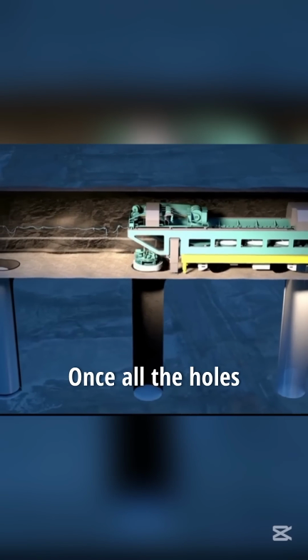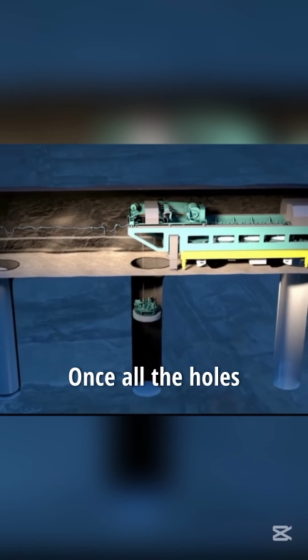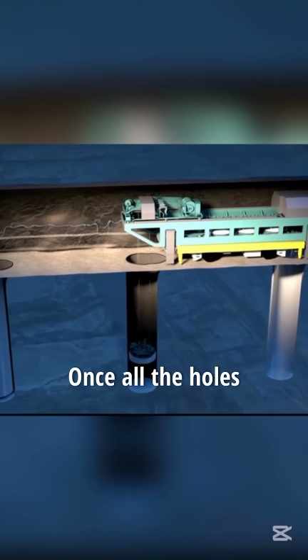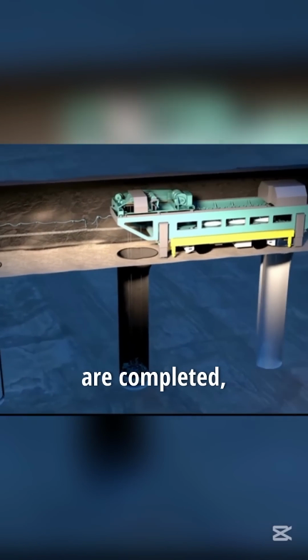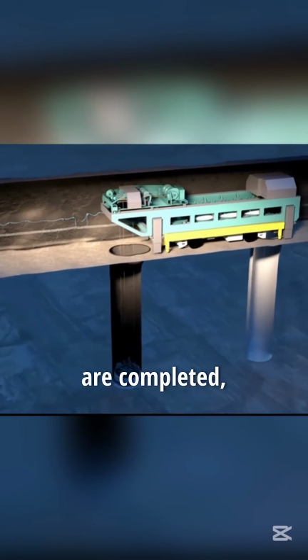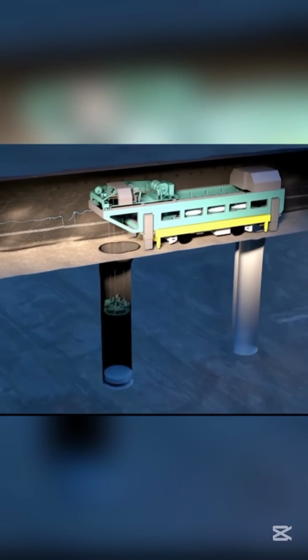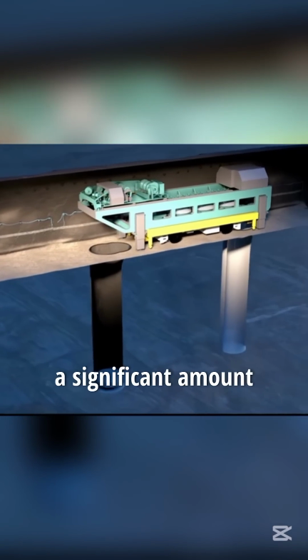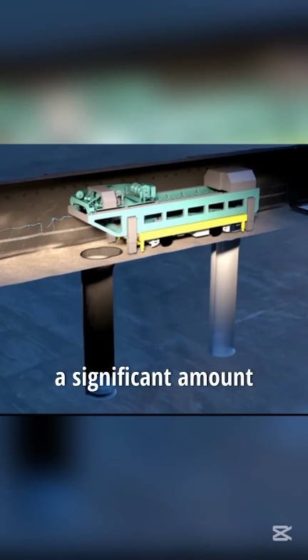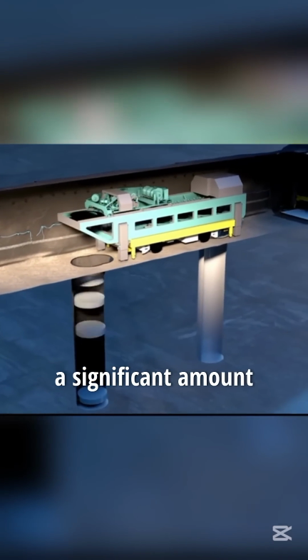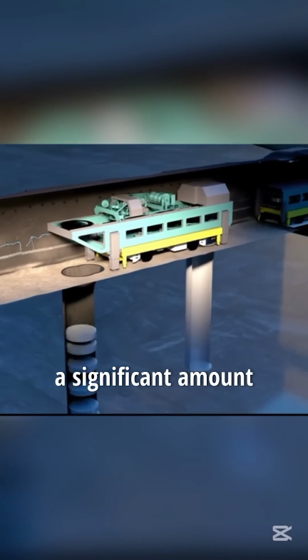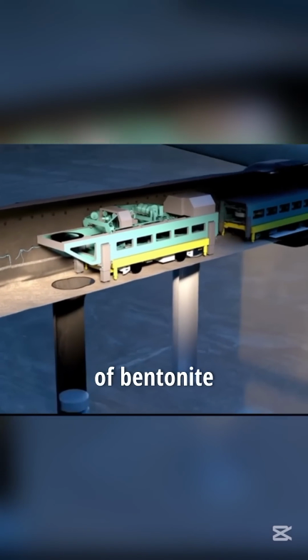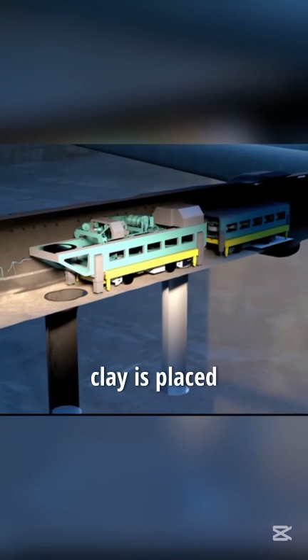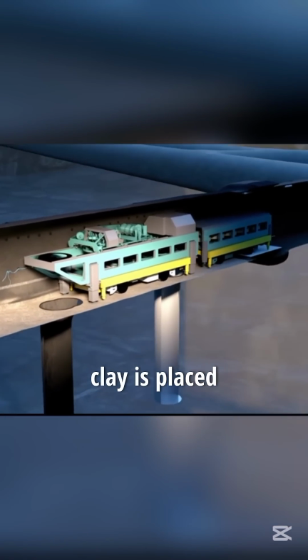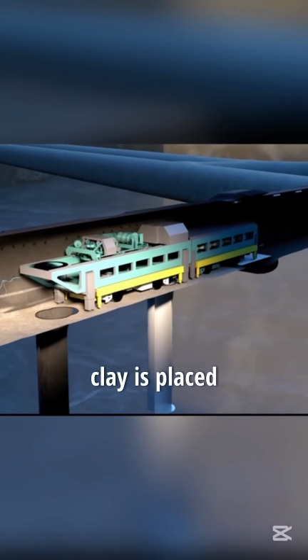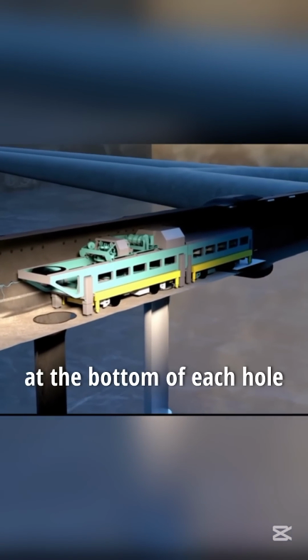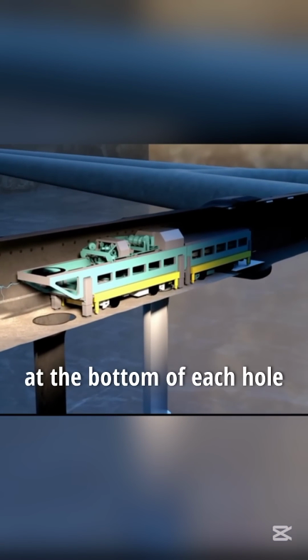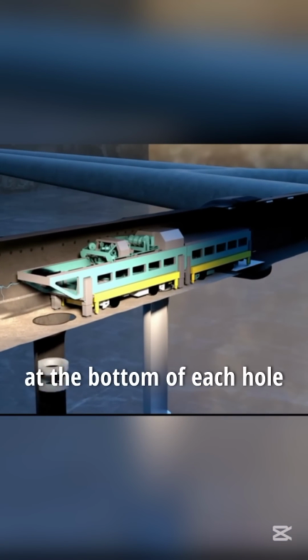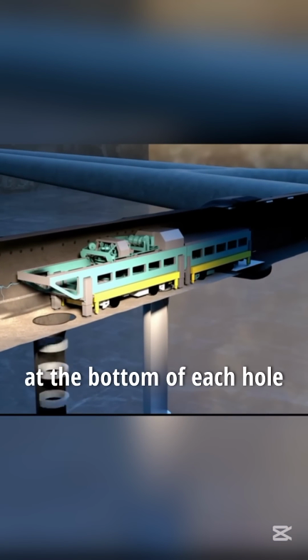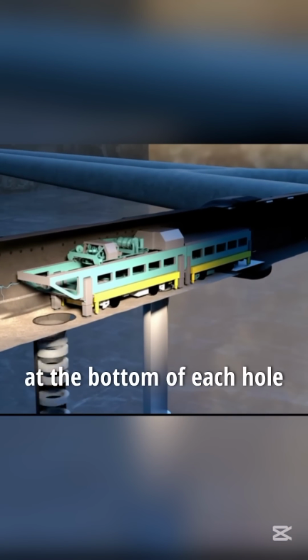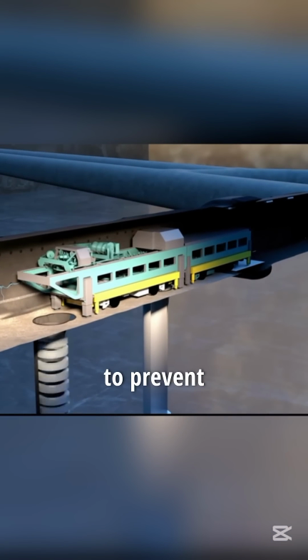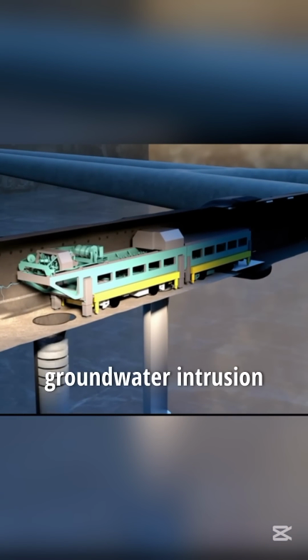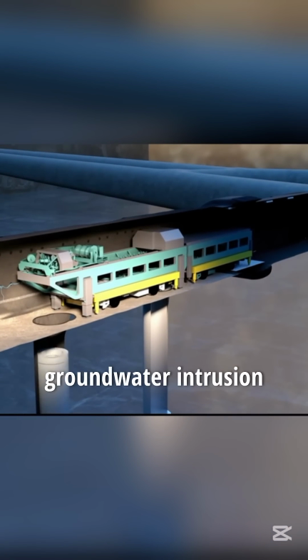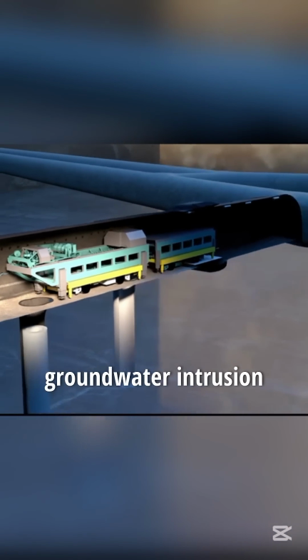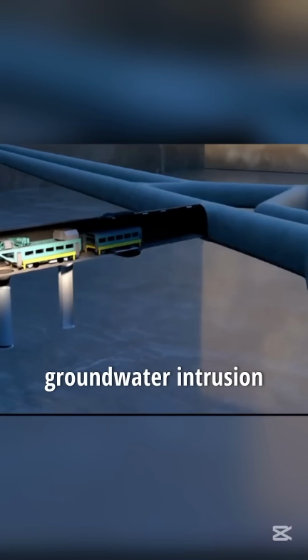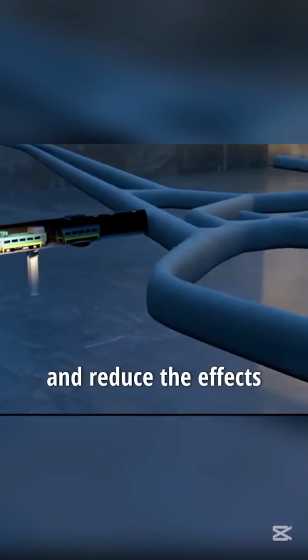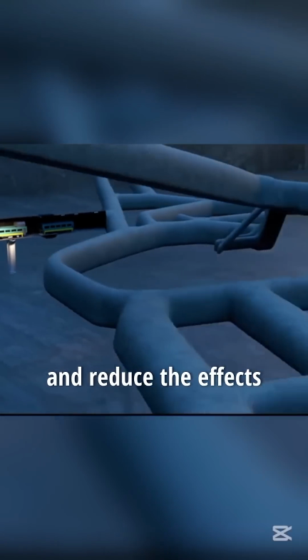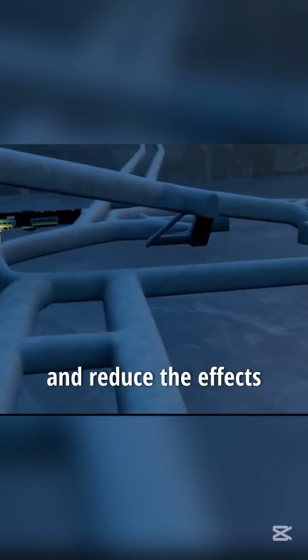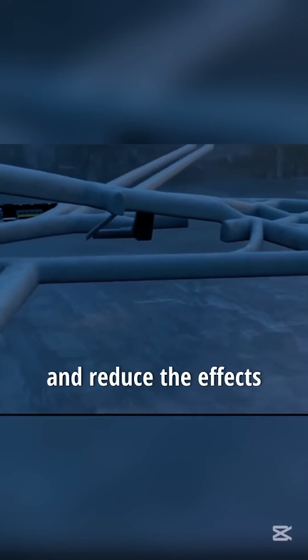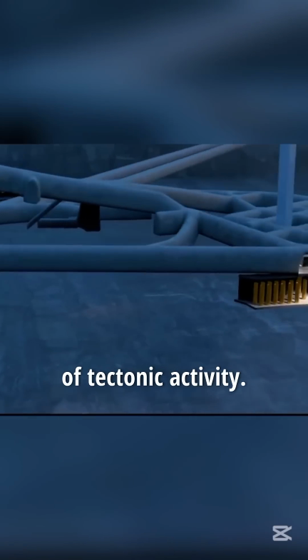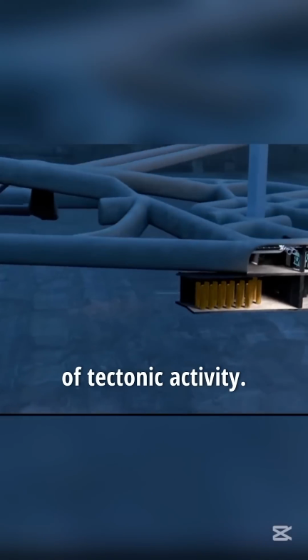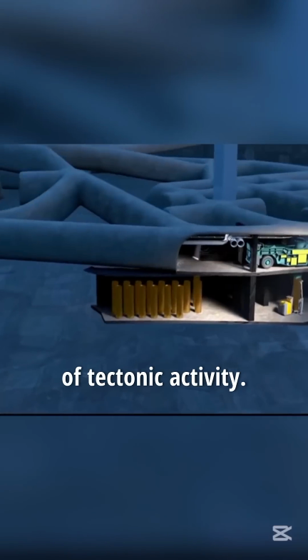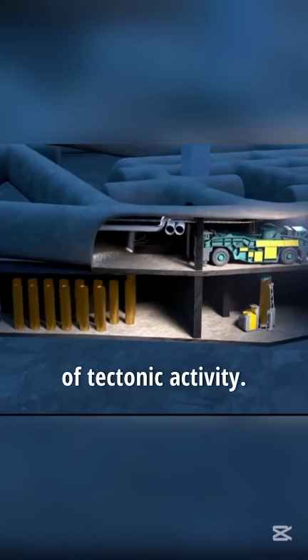Once all the holes are completed, a significant amount of bentonite clay is placed at the bottom of each hole to prevent groundwater intrusion and reduce the effects of tectonic activity.